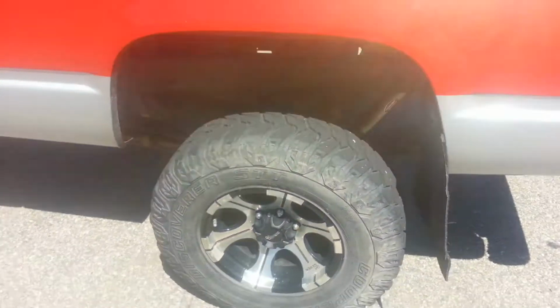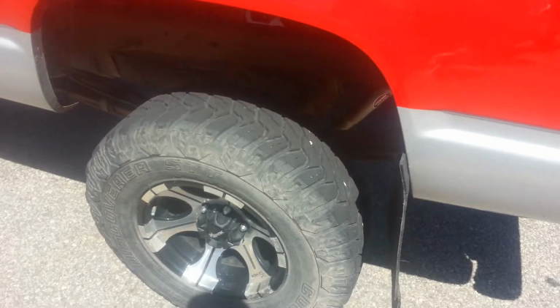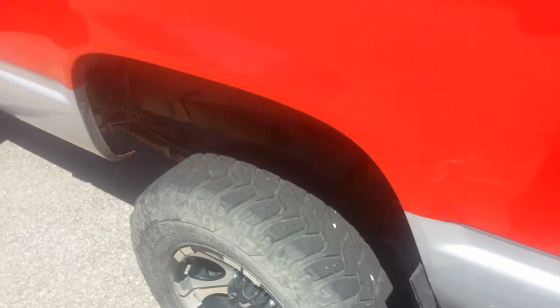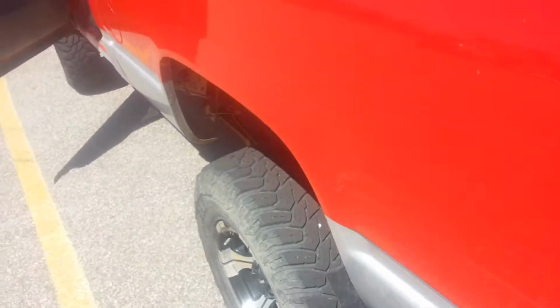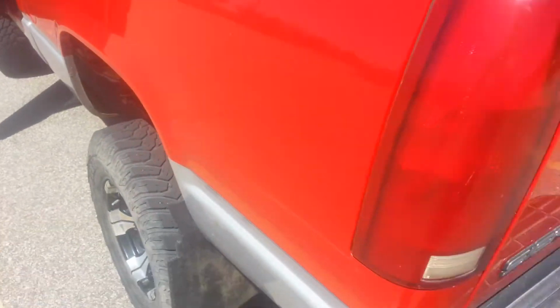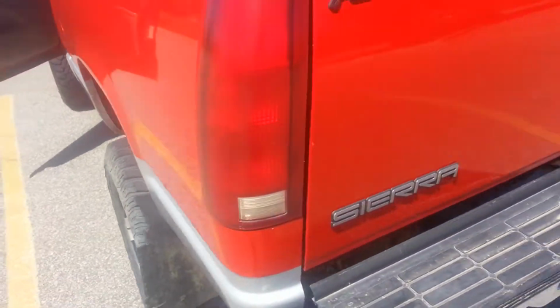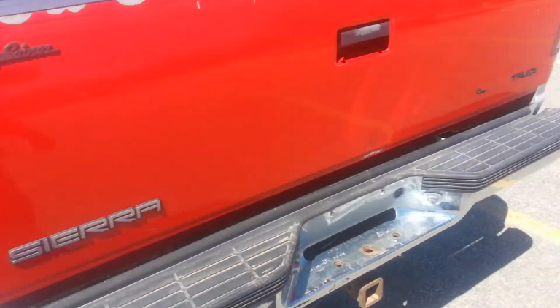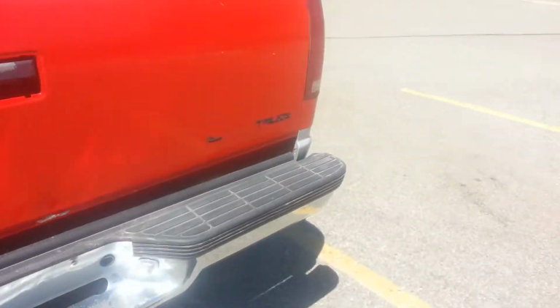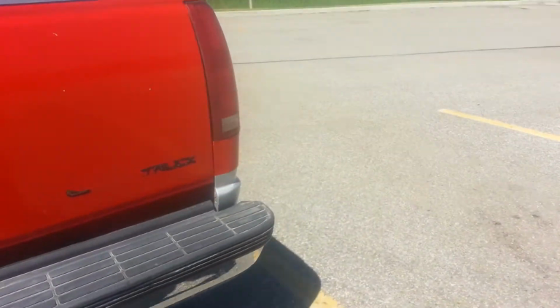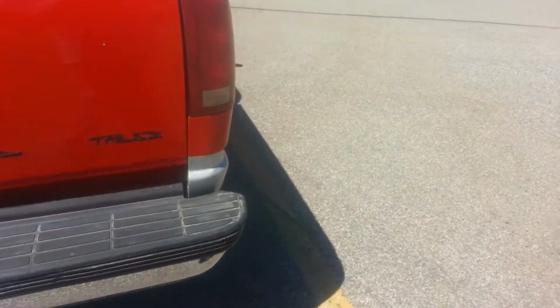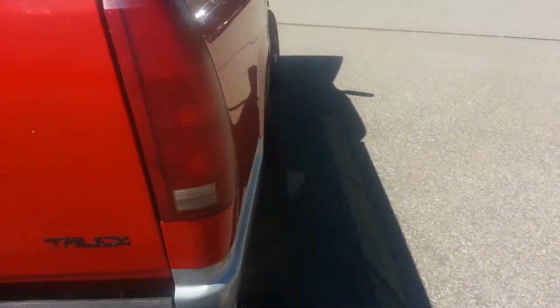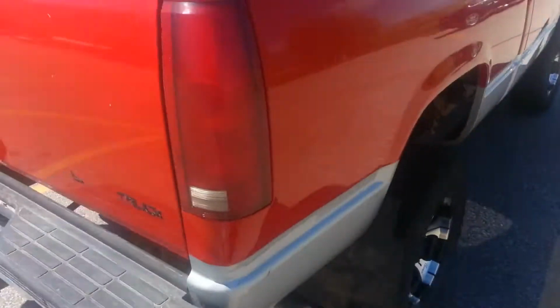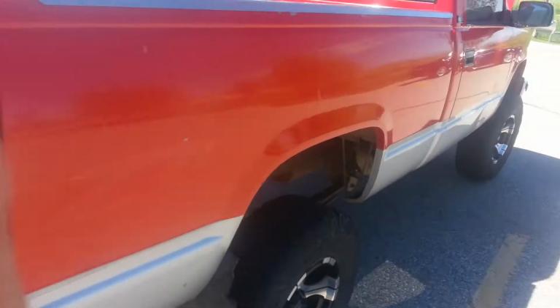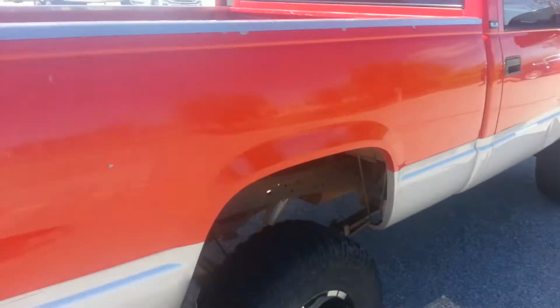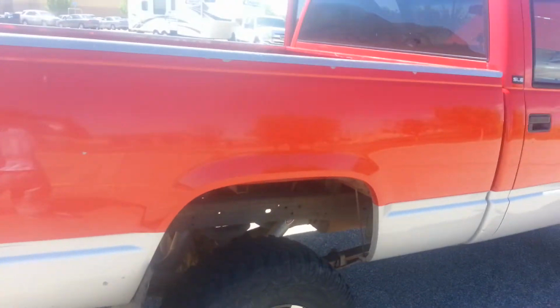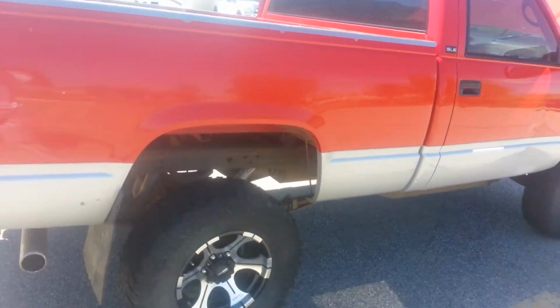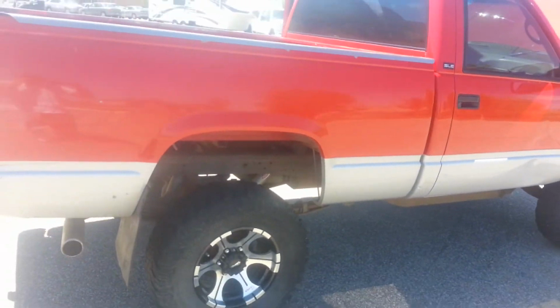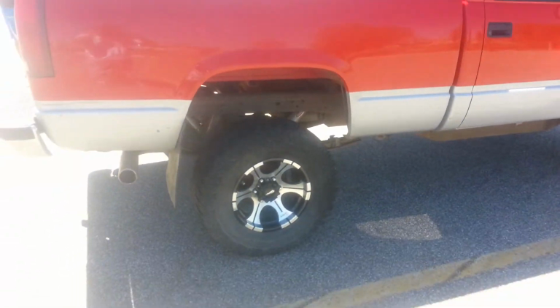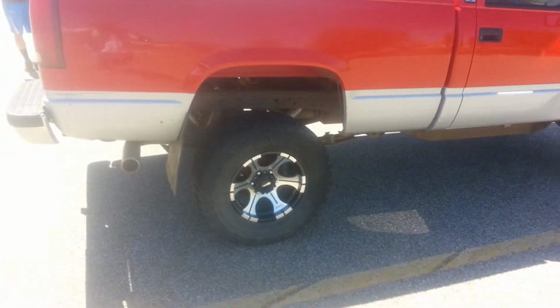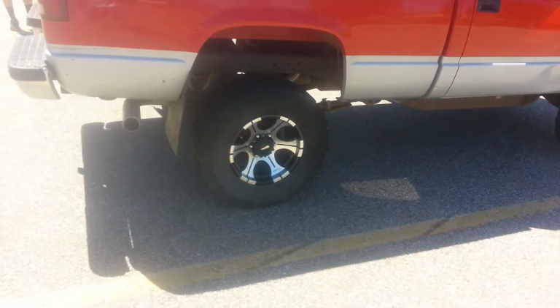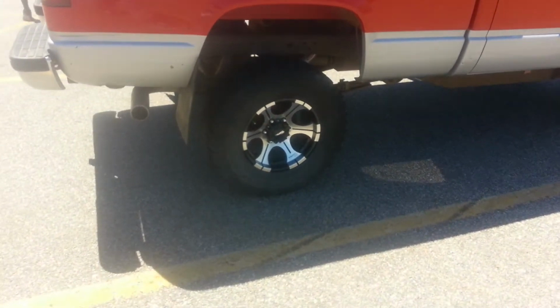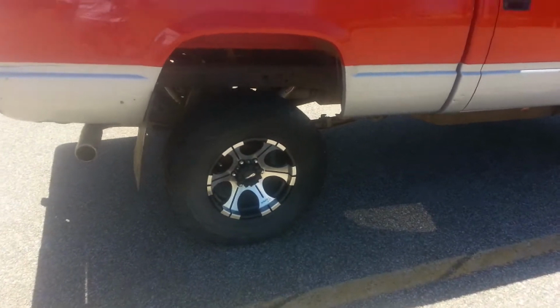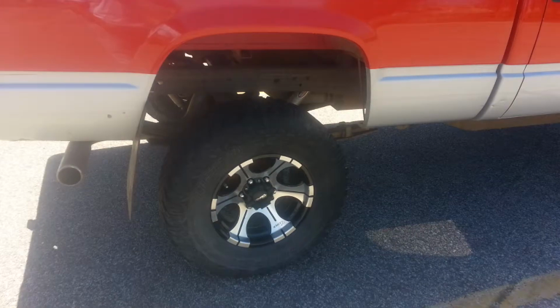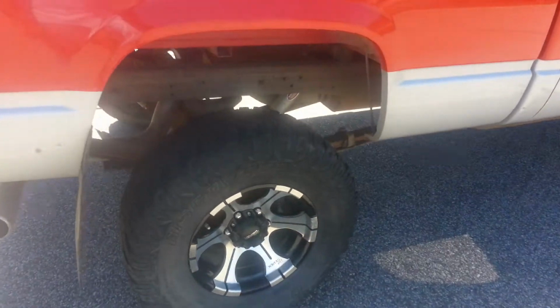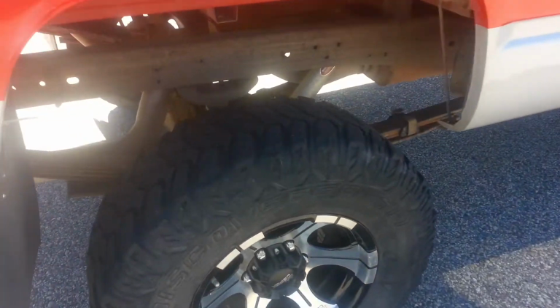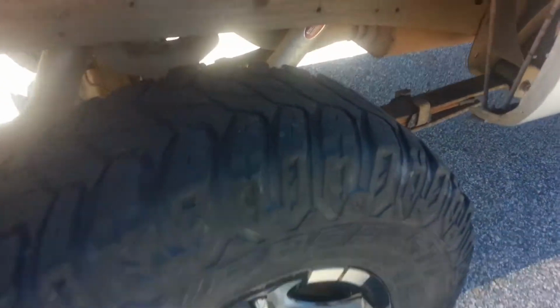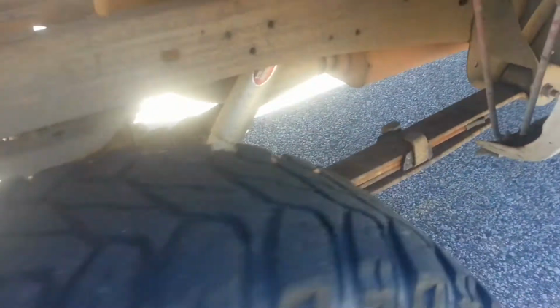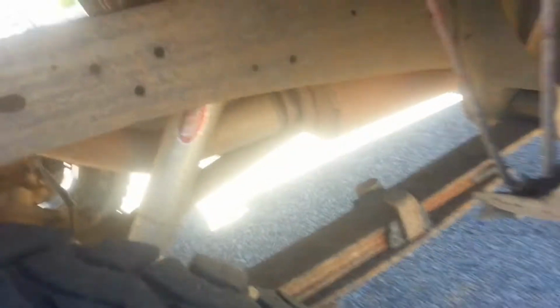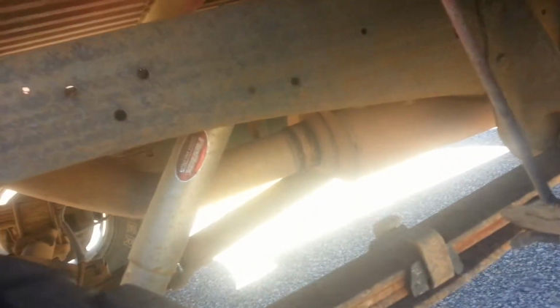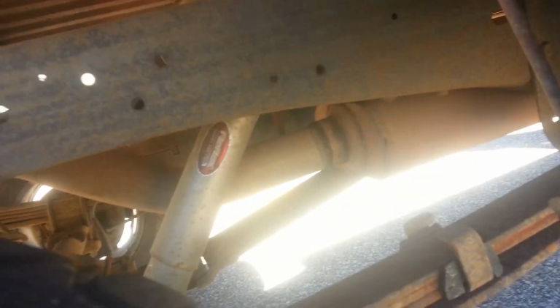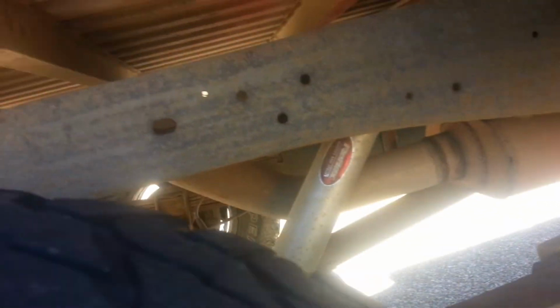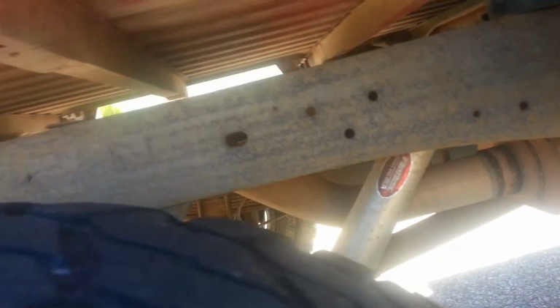This is a '95 1500 Chevy. It has the 5.7 liter TBI. It has a remote start on it. Tires look pretty decent. Looks like it has a little aftermarket shockage.